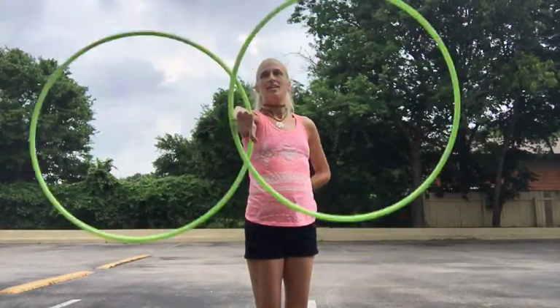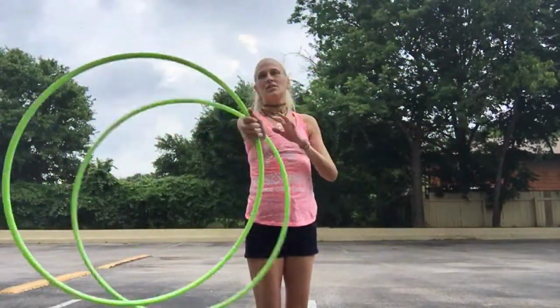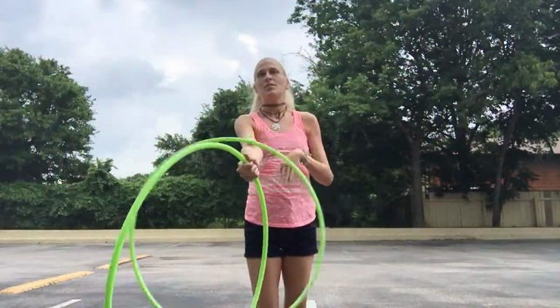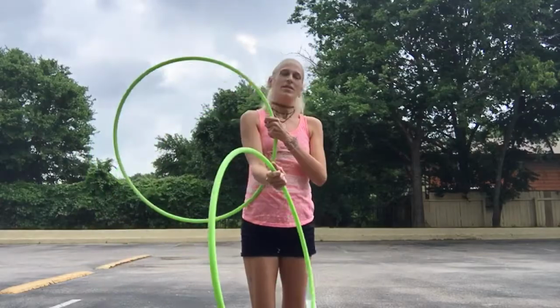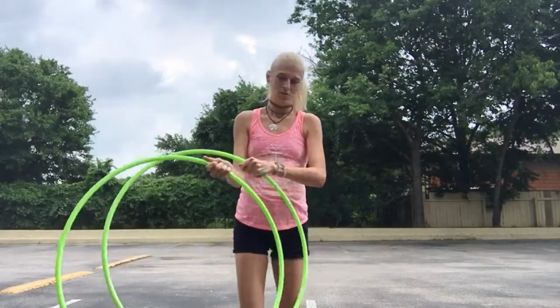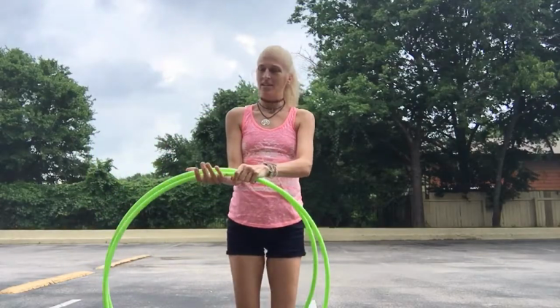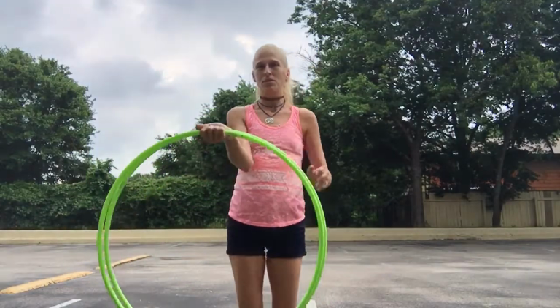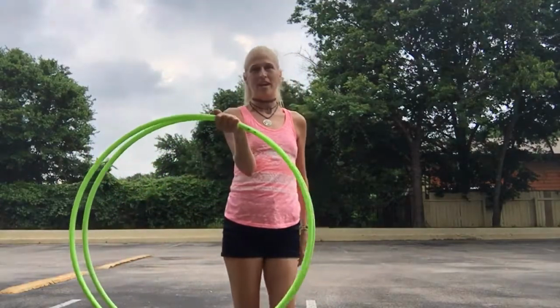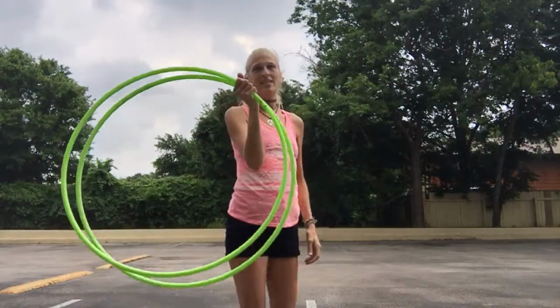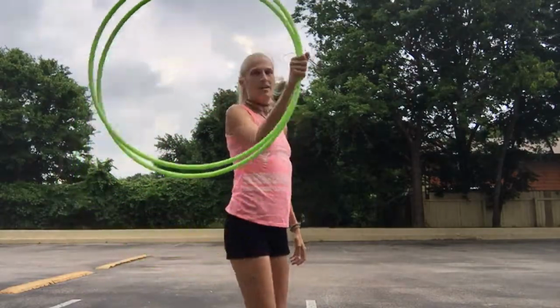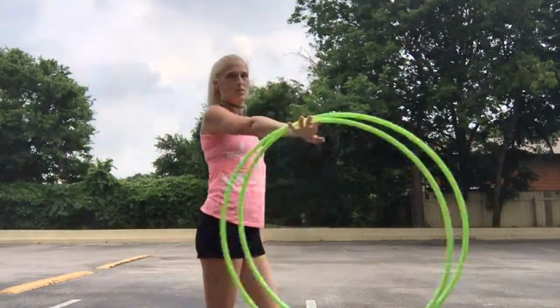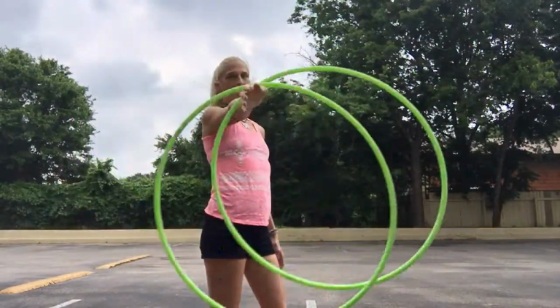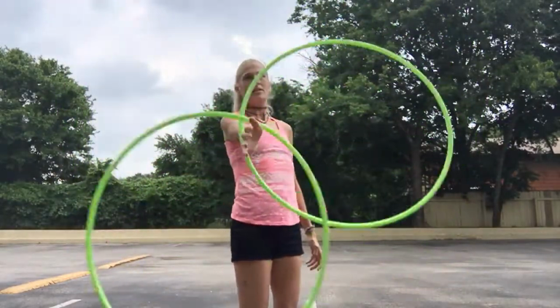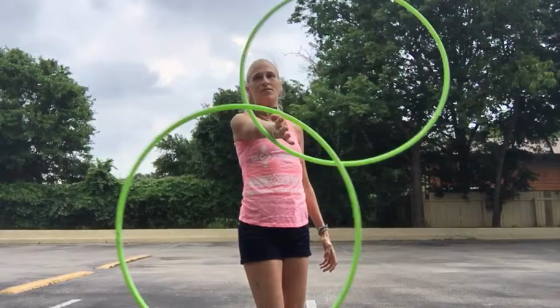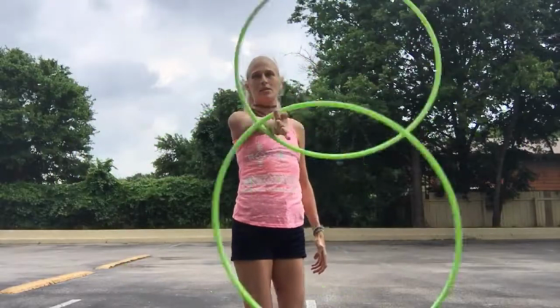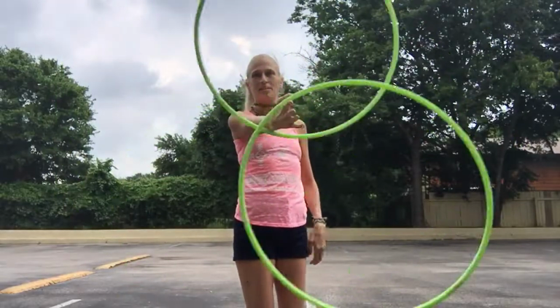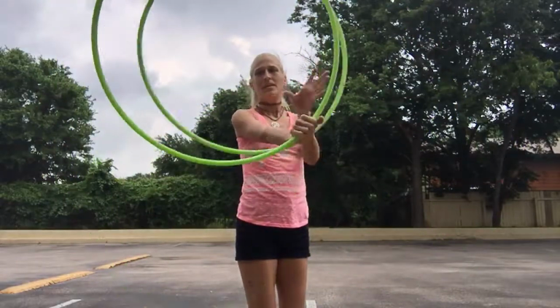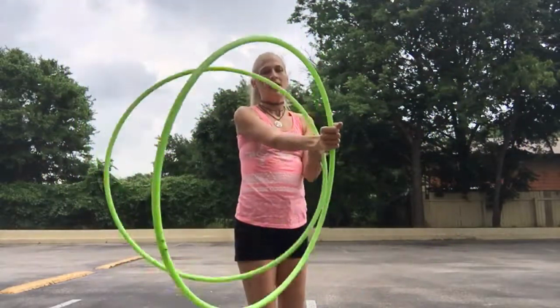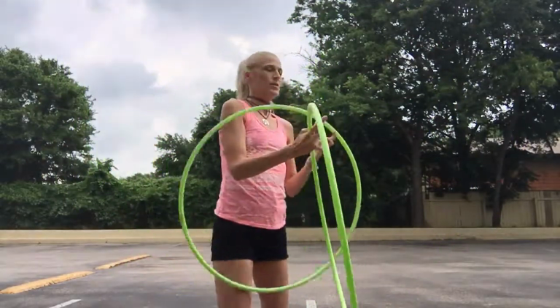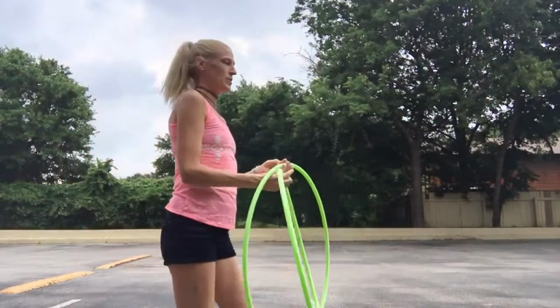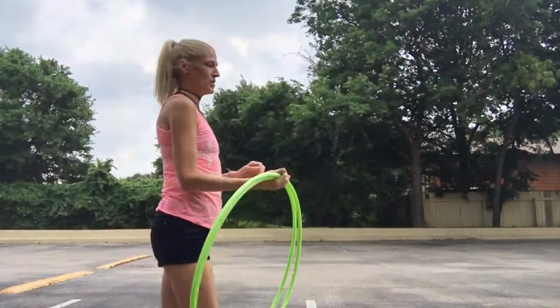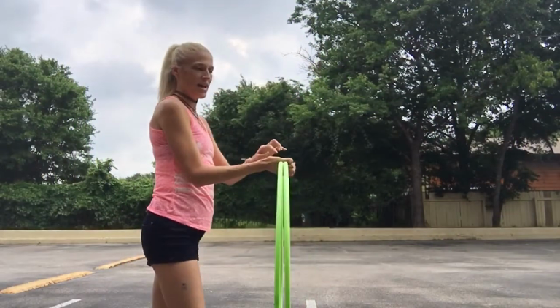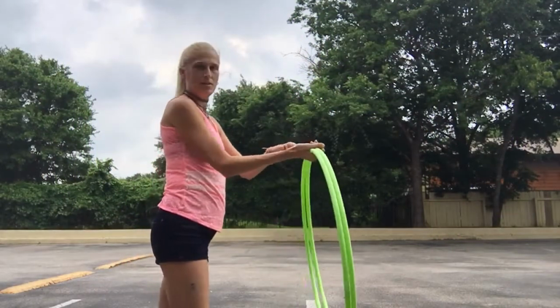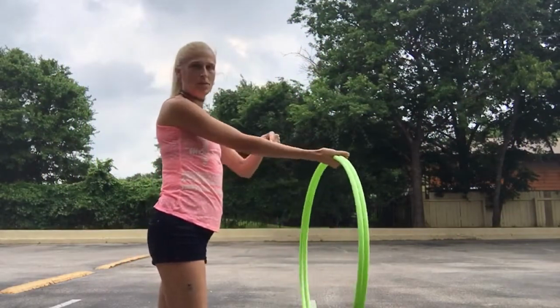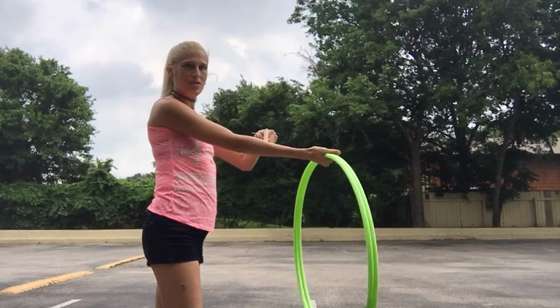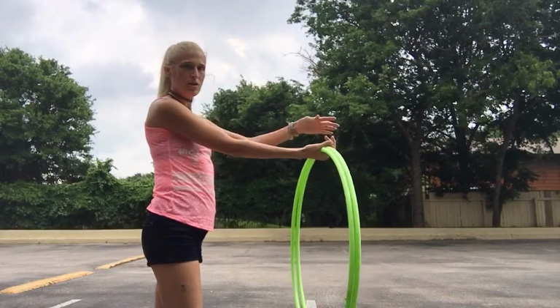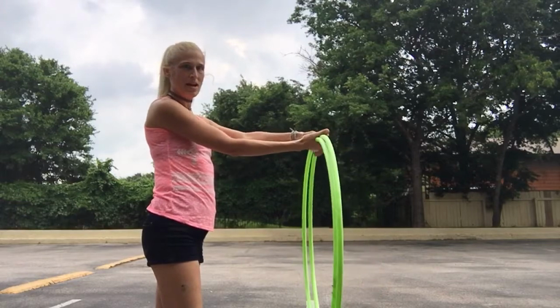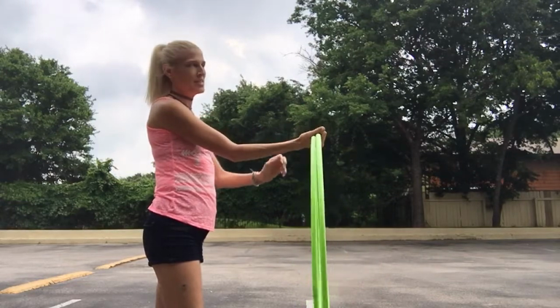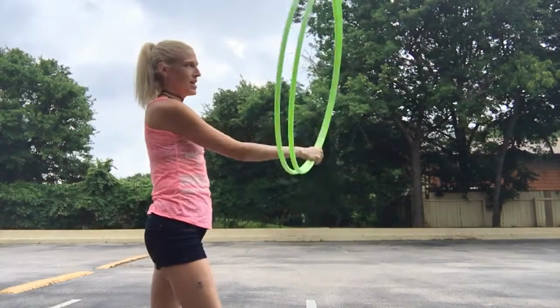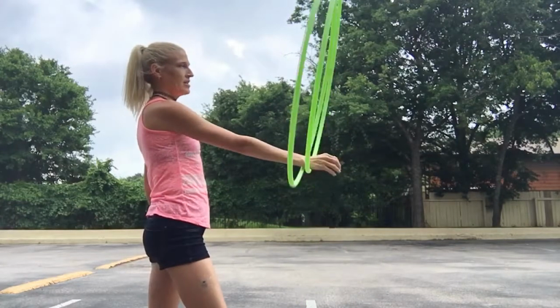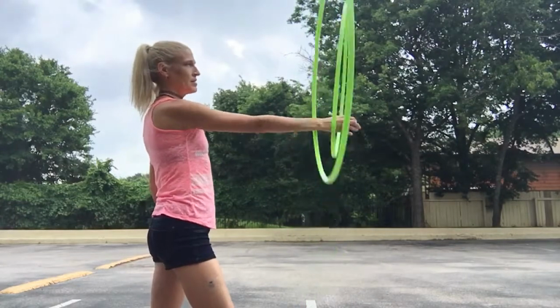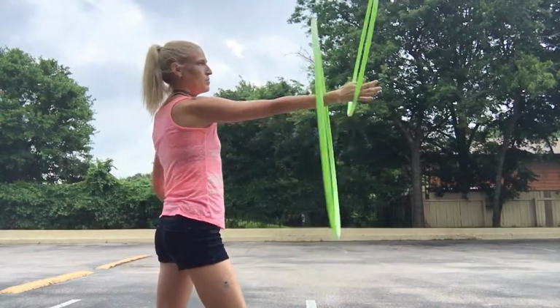The first thing you want to do is take both hoops in your hand and throw them forward to find the split time. You'll notice right away that the inner hoop comes up to here on your arm and the outer hoop stays in your hand. That's super important.